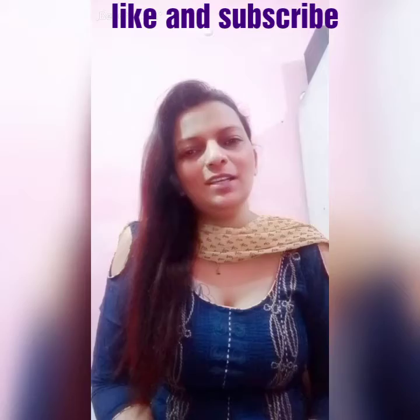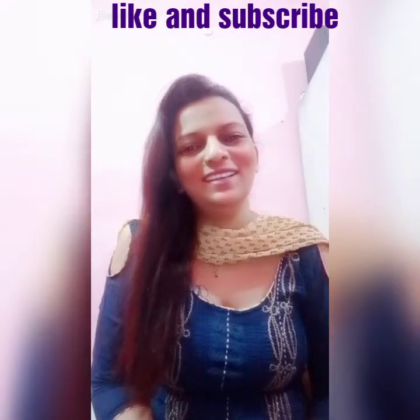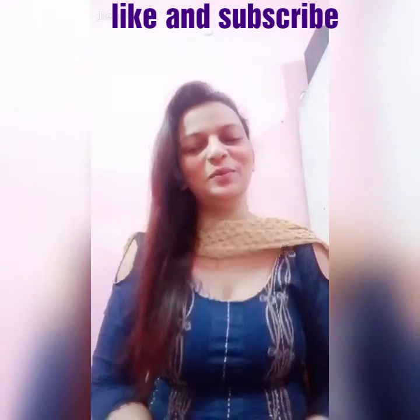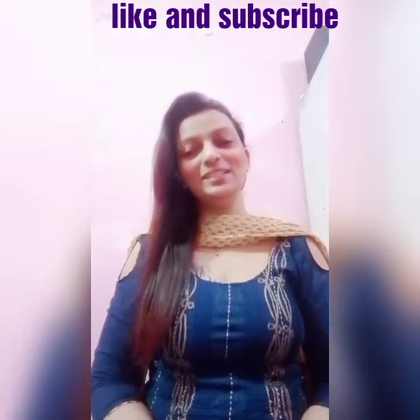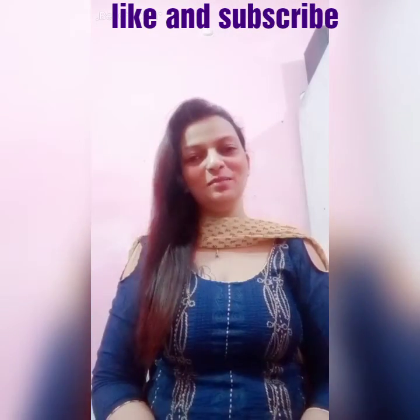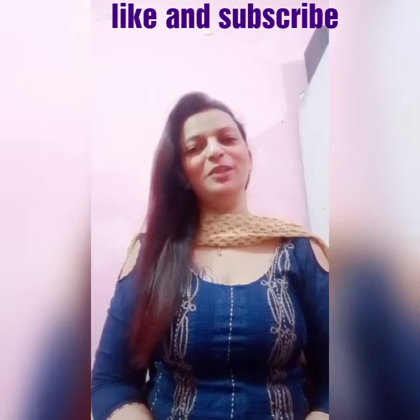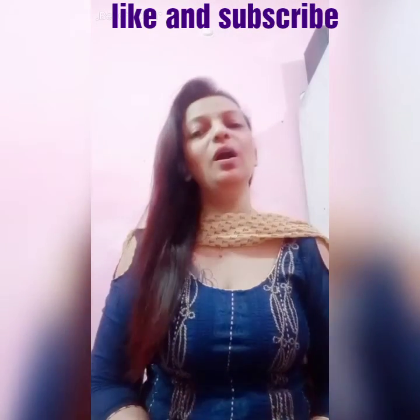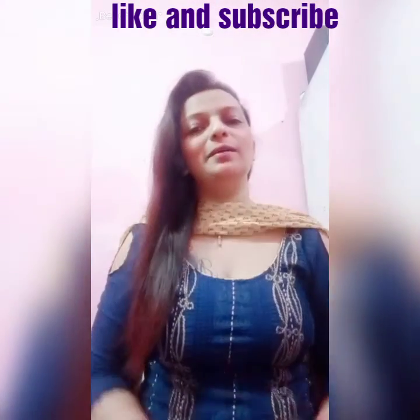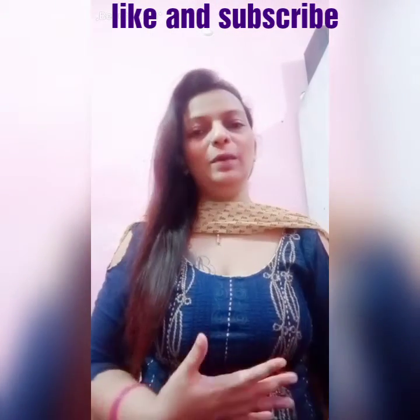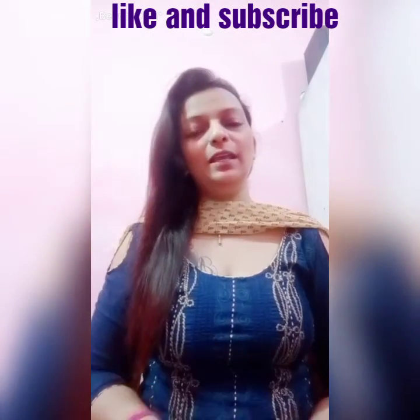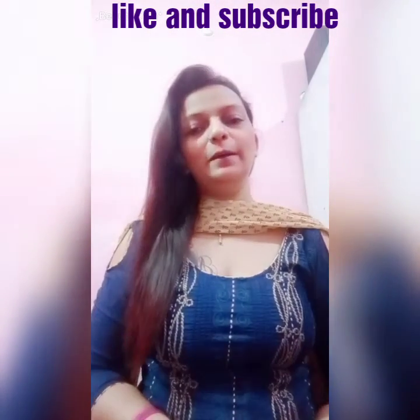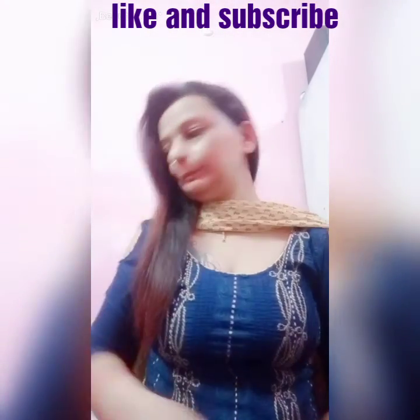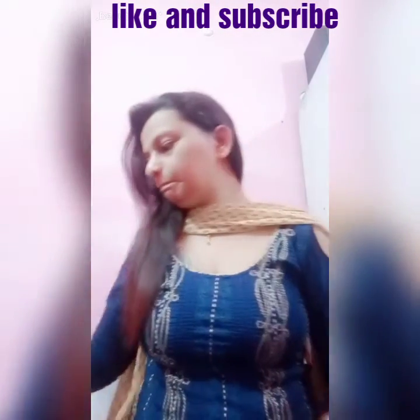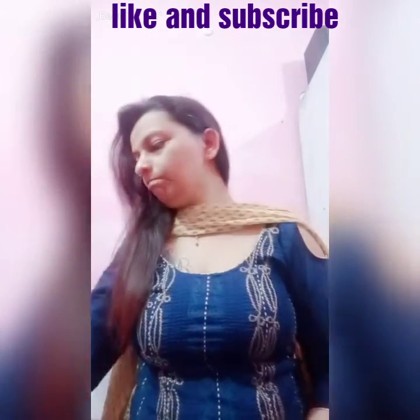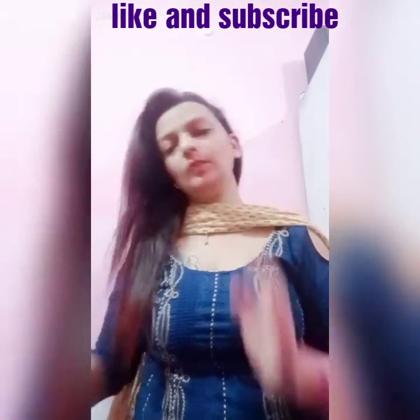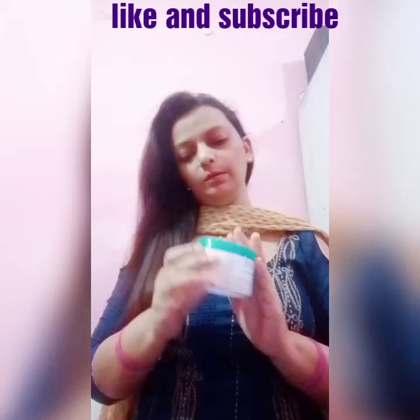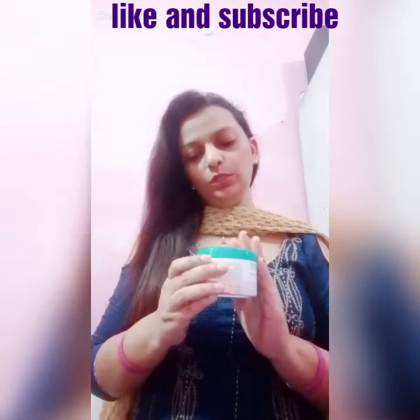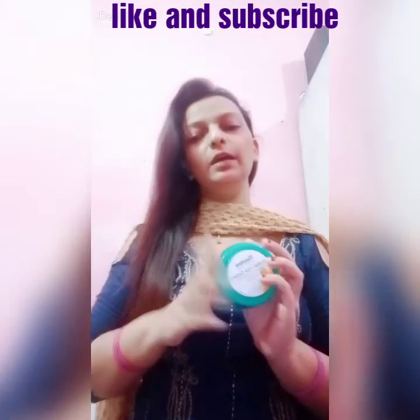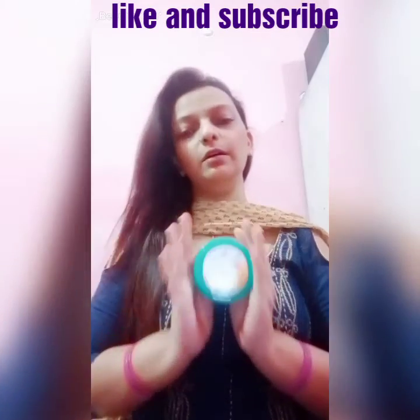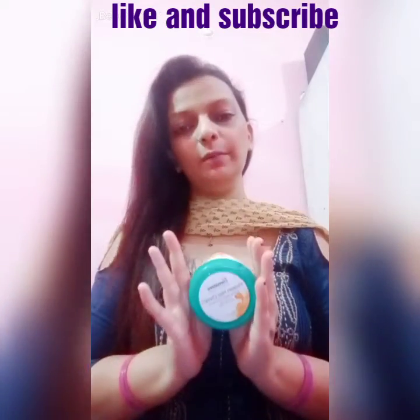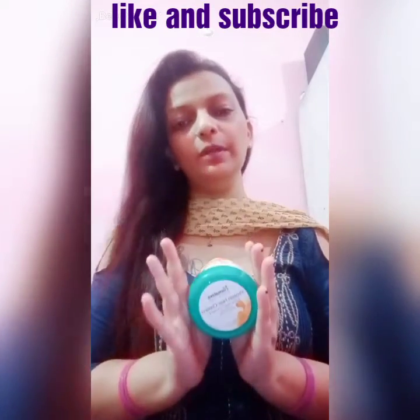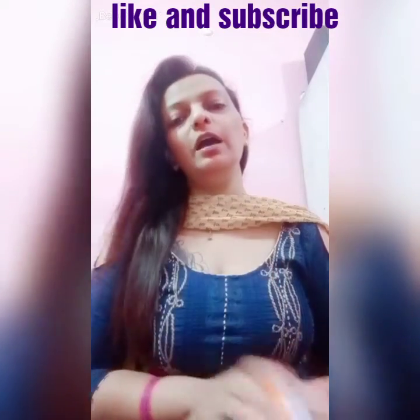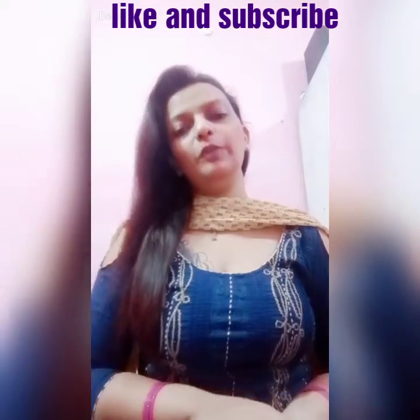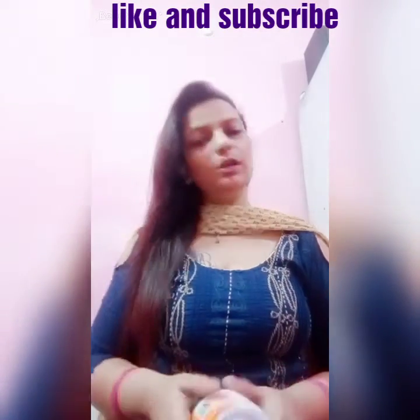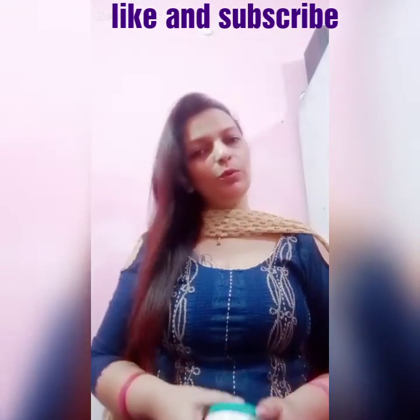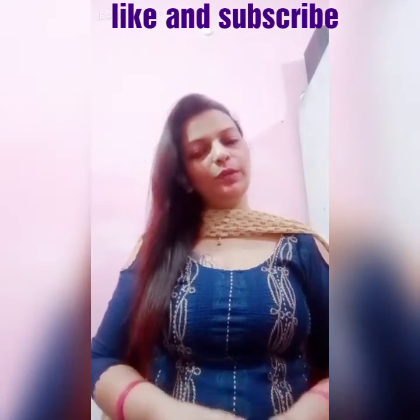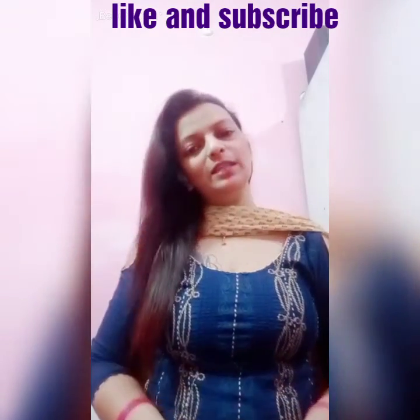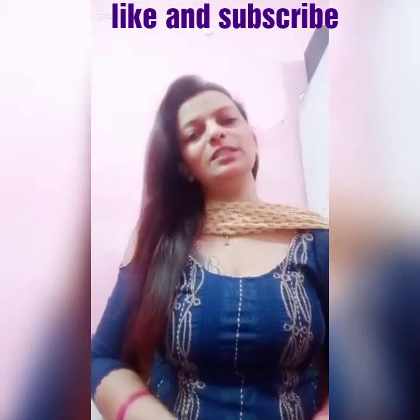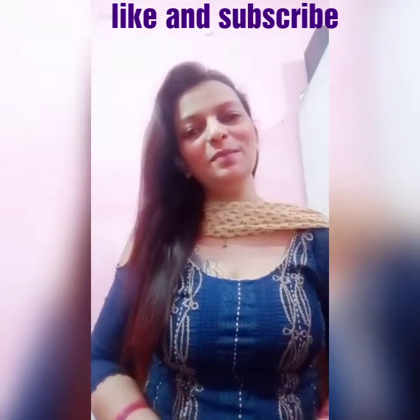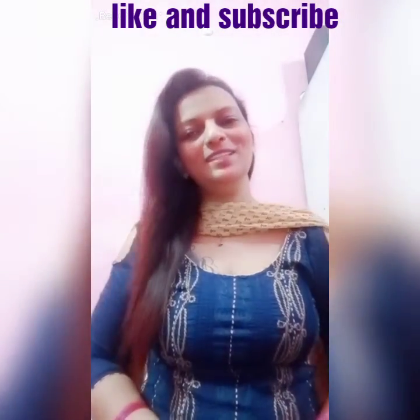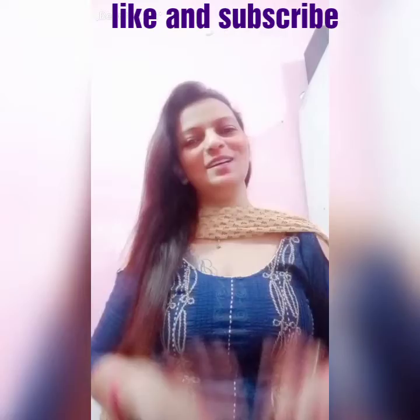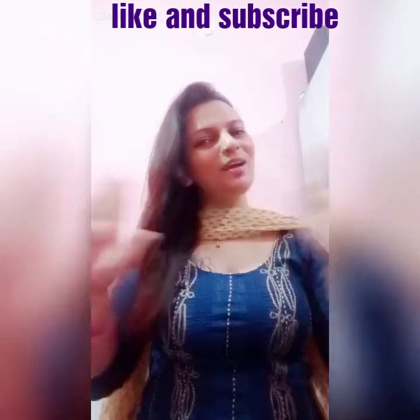So friends, this is my video on Himalaya protein hair cream. If you like this video, please like, share and subscribe. Bye!